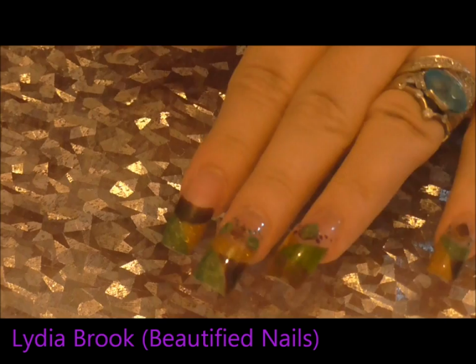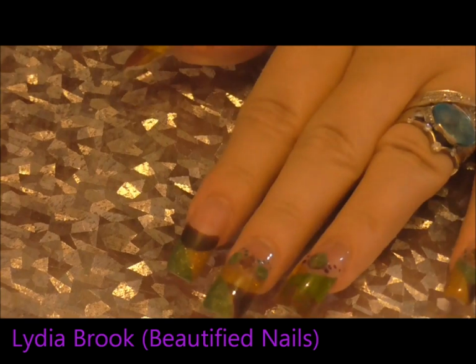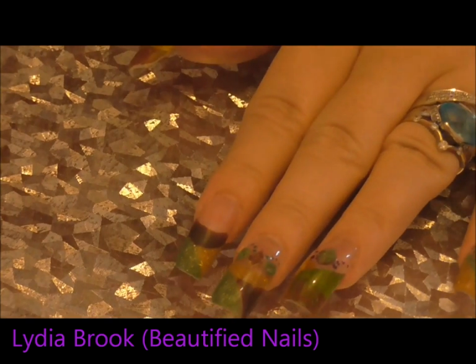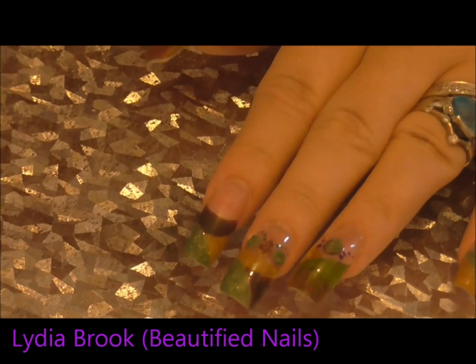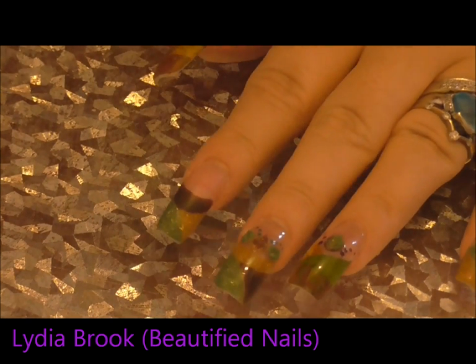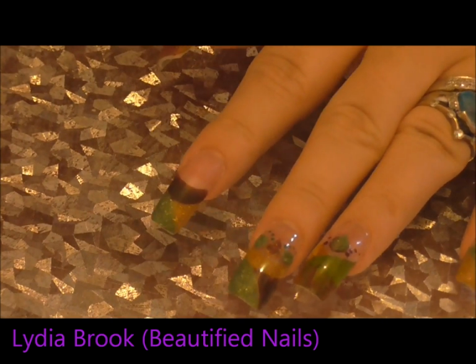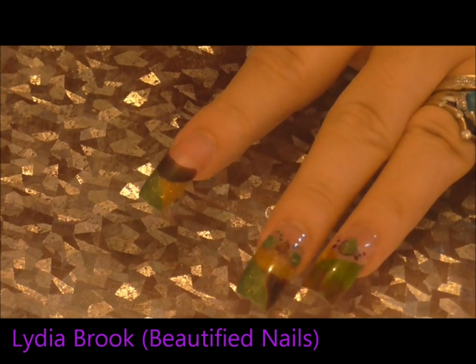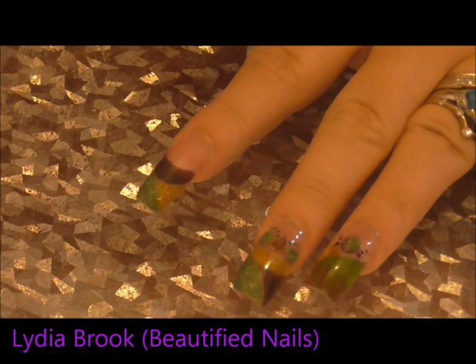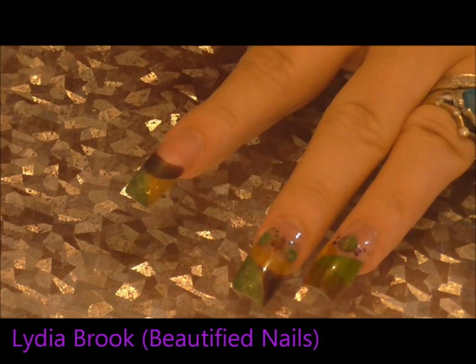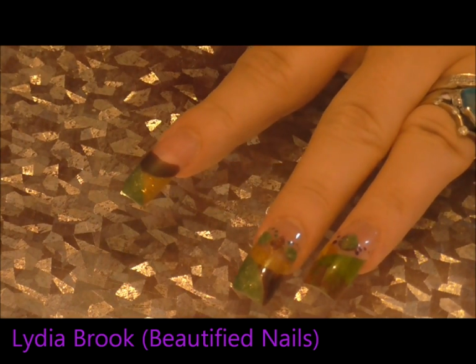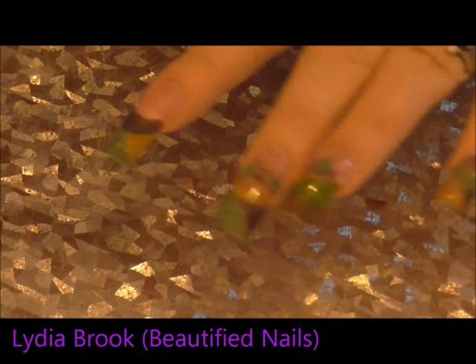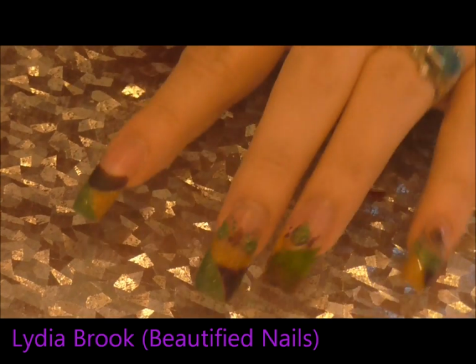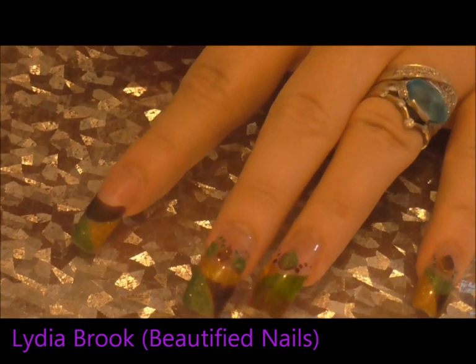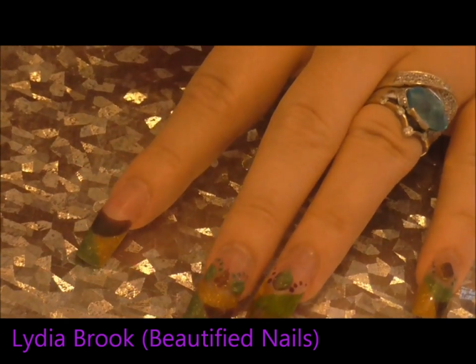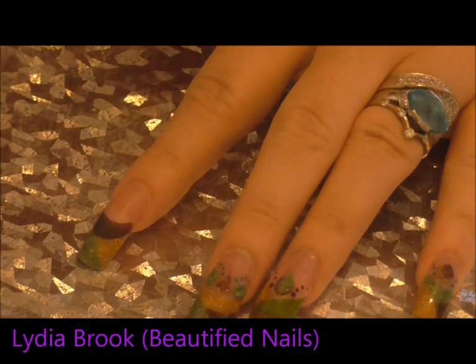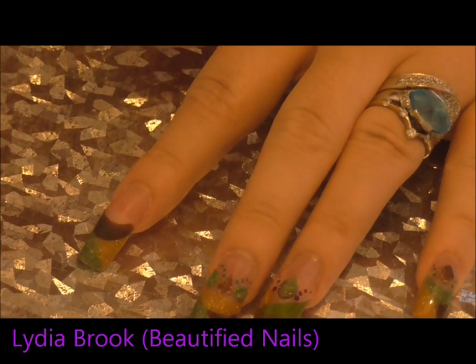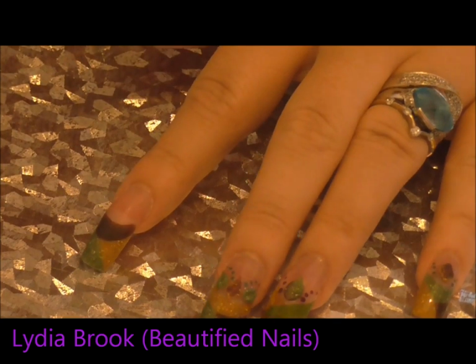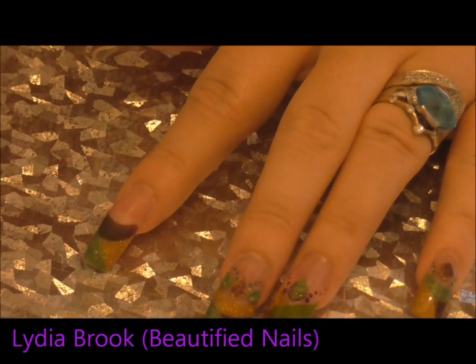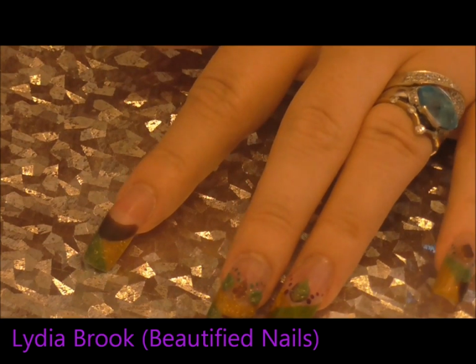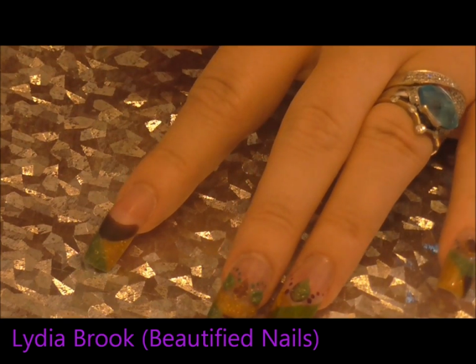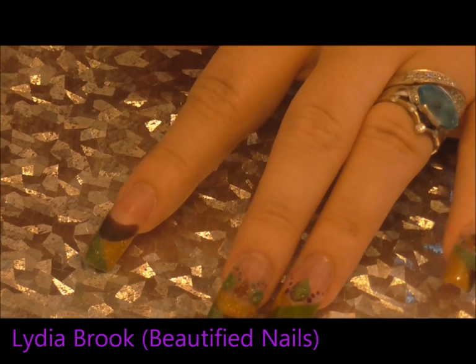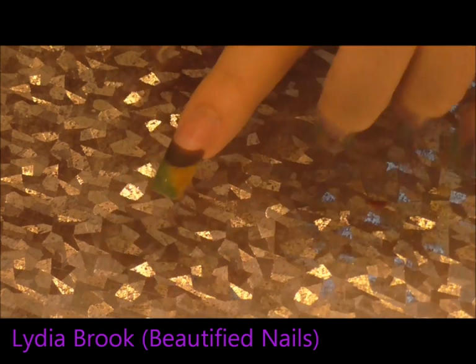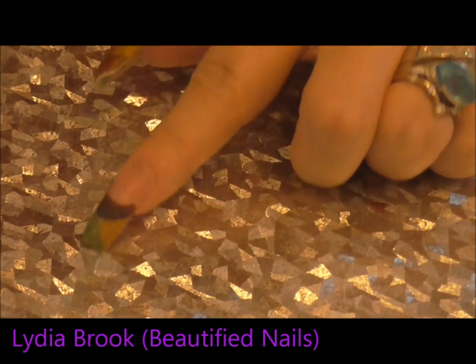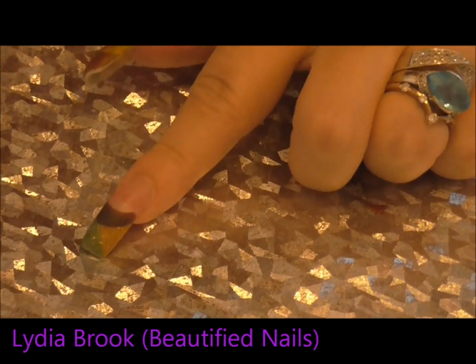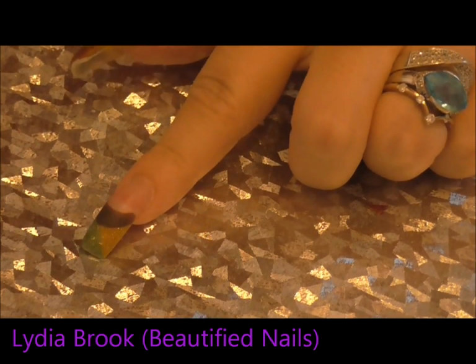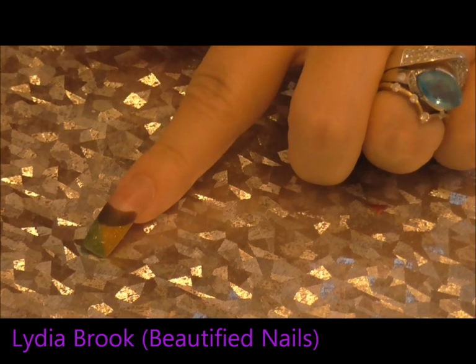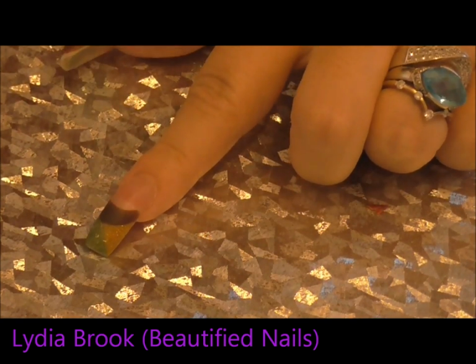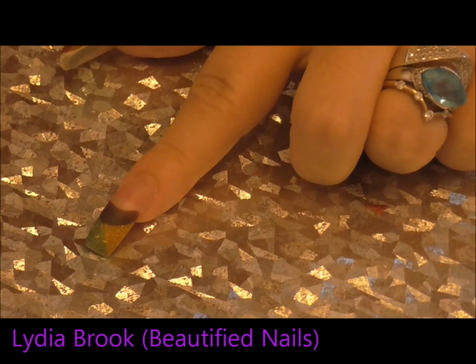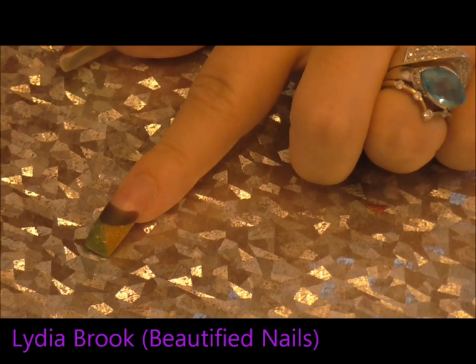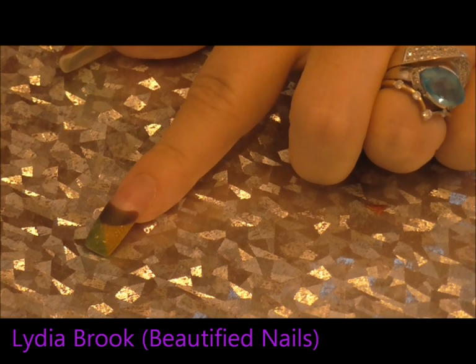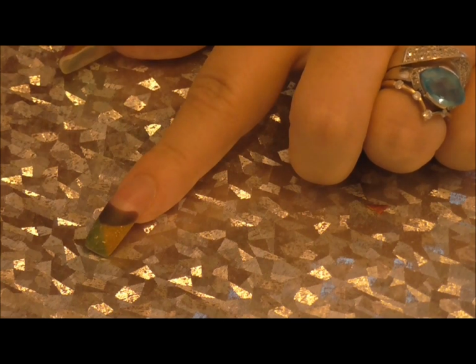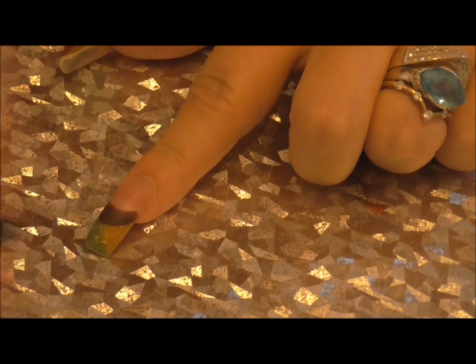So I've filed and buffed all my nails. Now what I'm going to do is do some little 3D leaves with the acrylic powders that I got from Tracy.